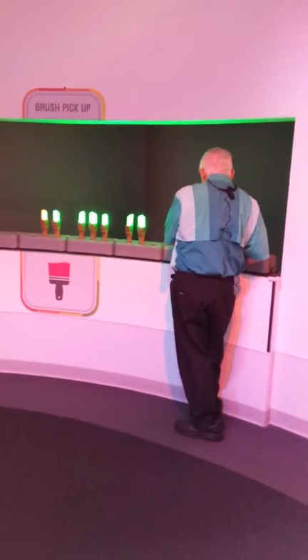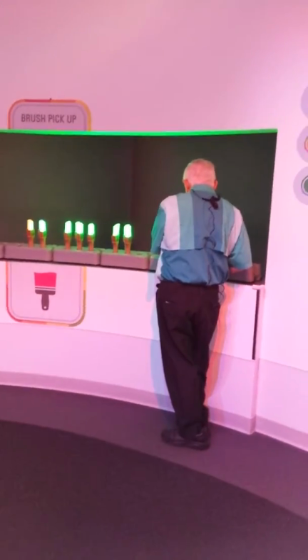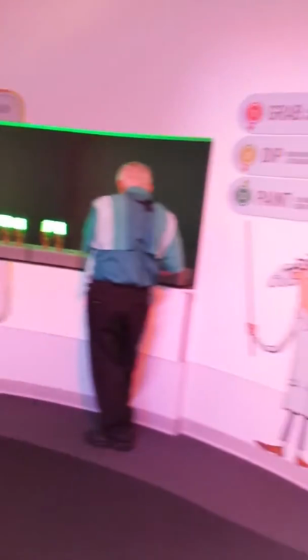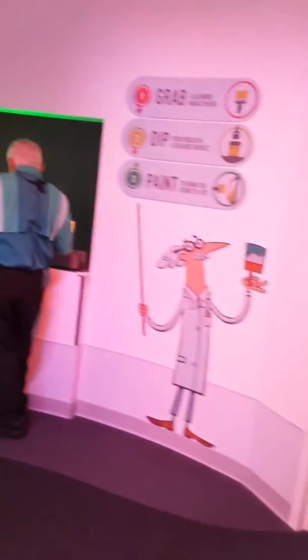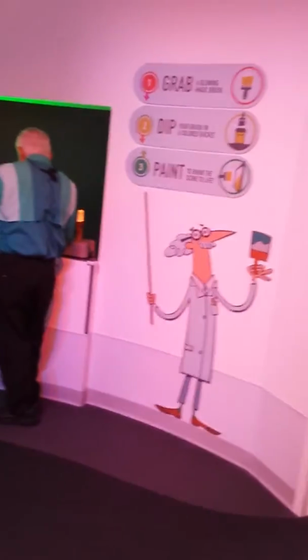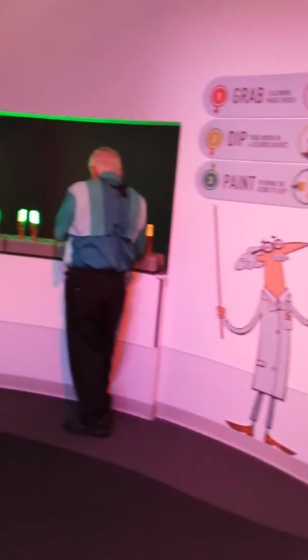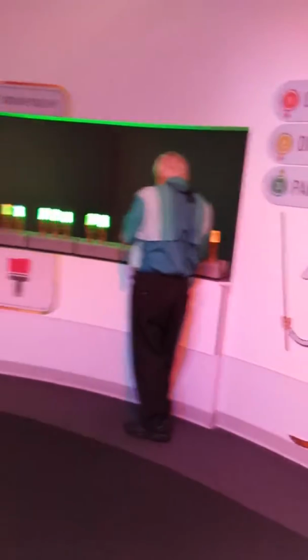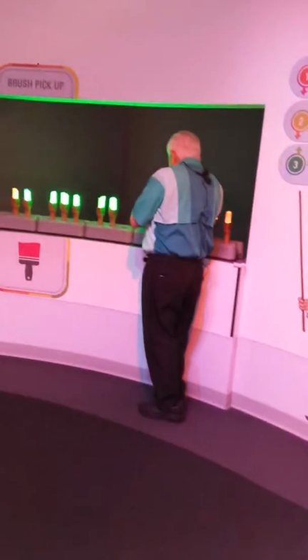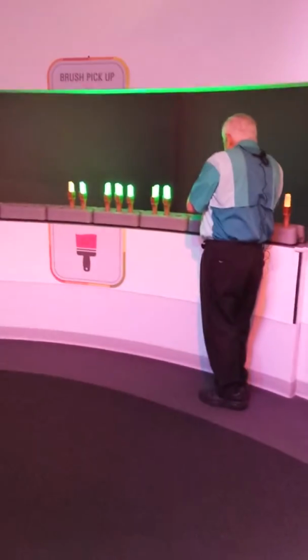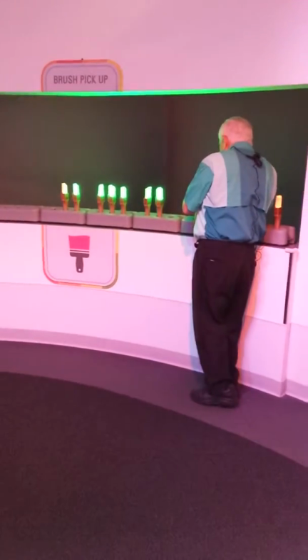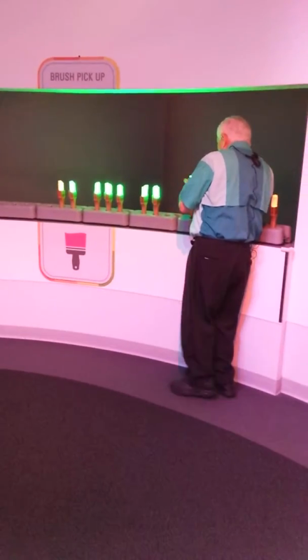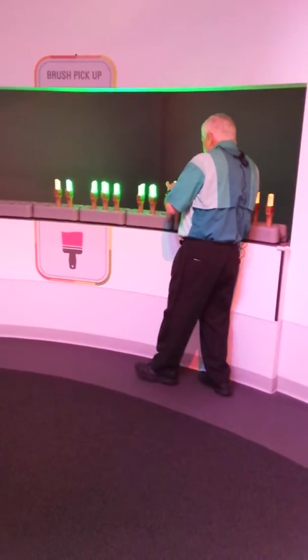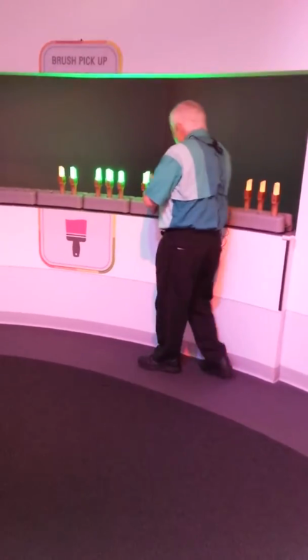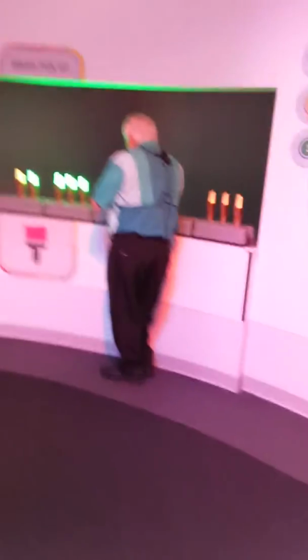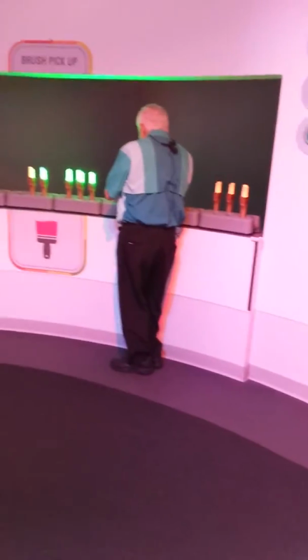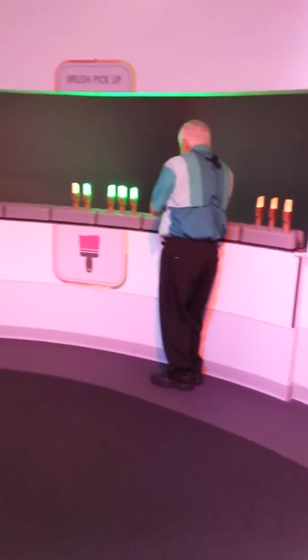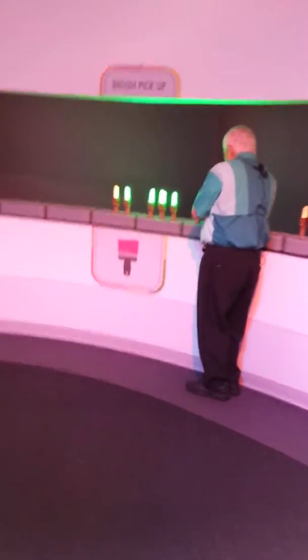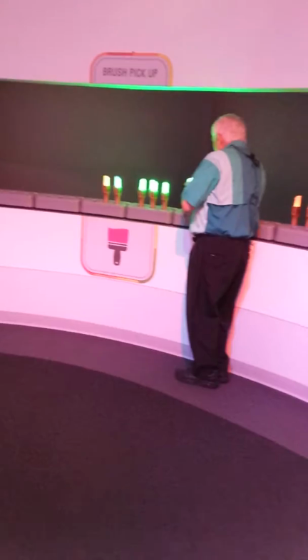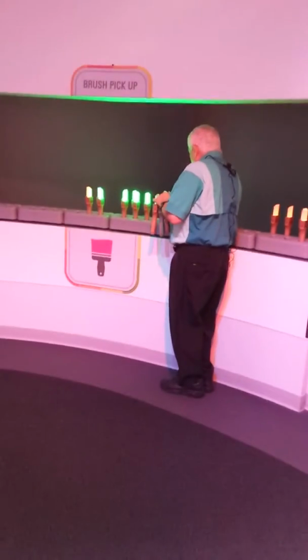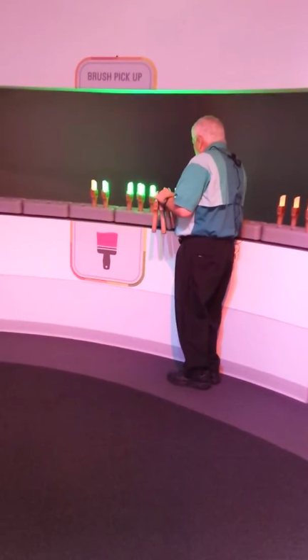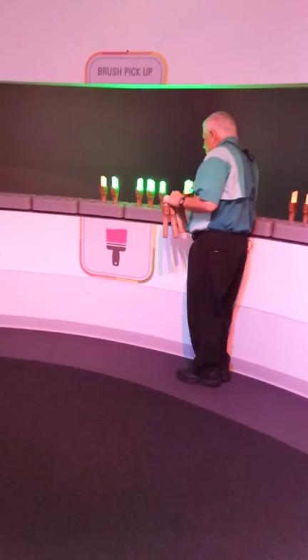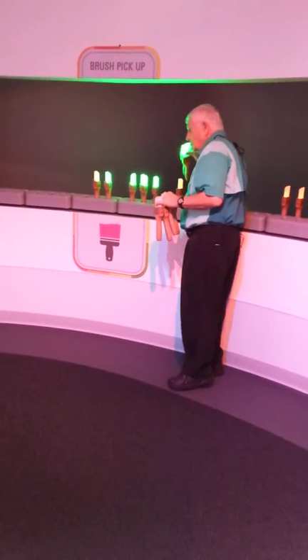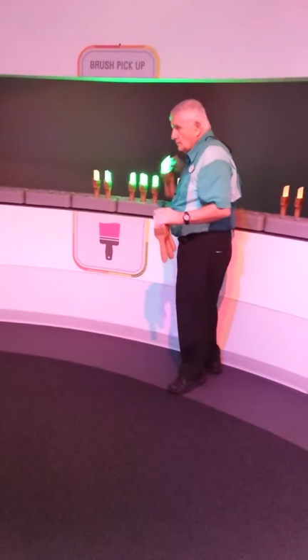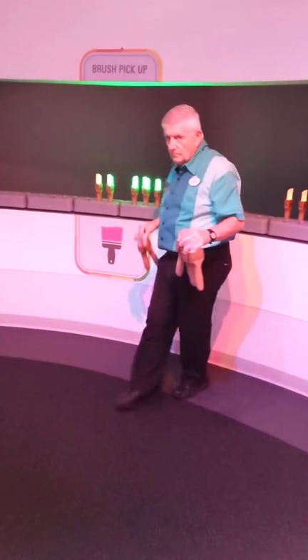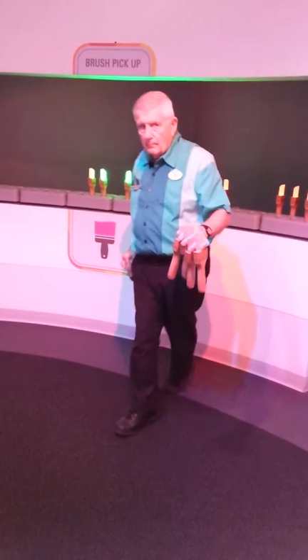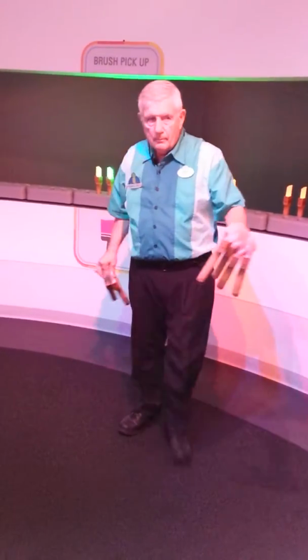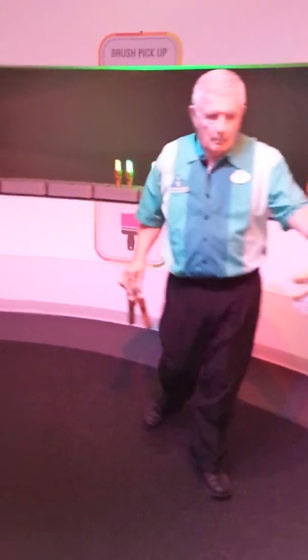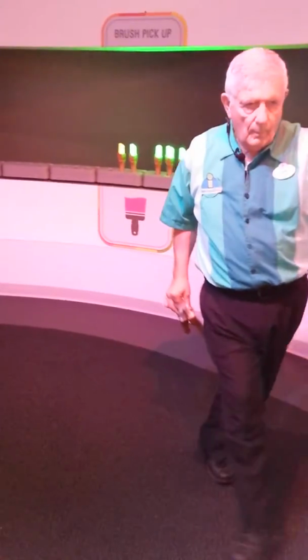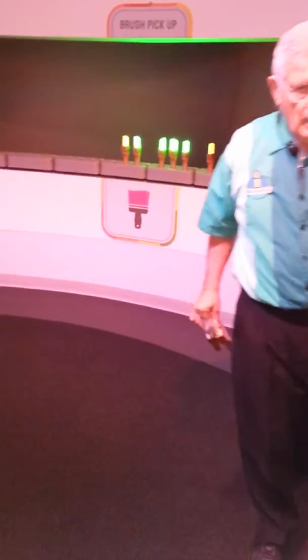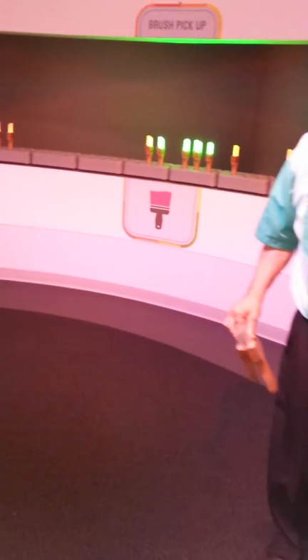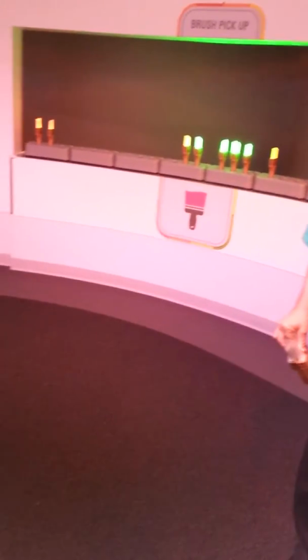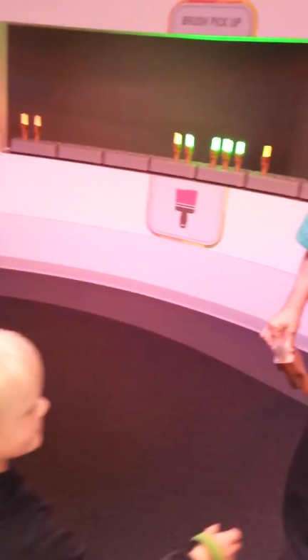Anyway, grab one and take it into the next room where there's a bunch of different colored paint buckets and a big mural. Just dip the brush in the colored bucket you want and bring the mural to life. Don't be shy — trust me, it's fun.